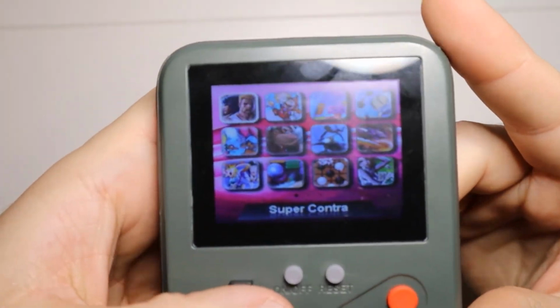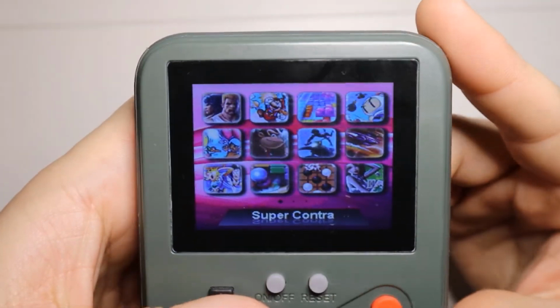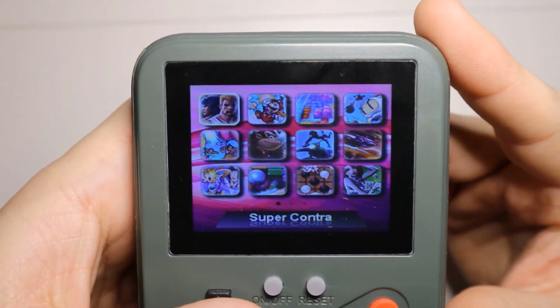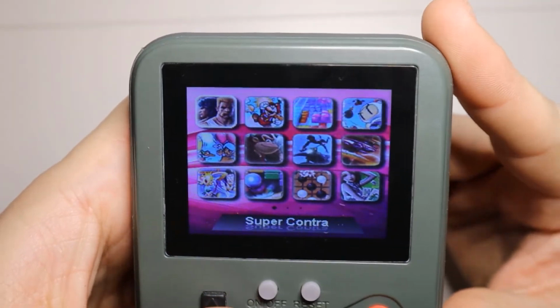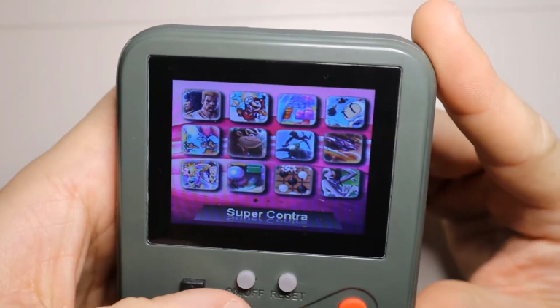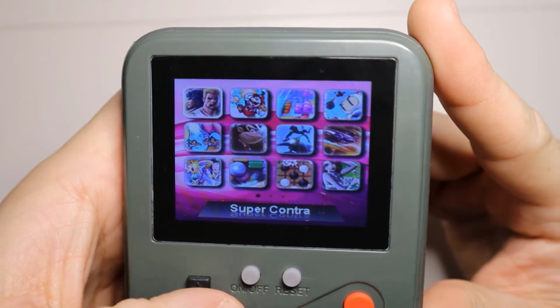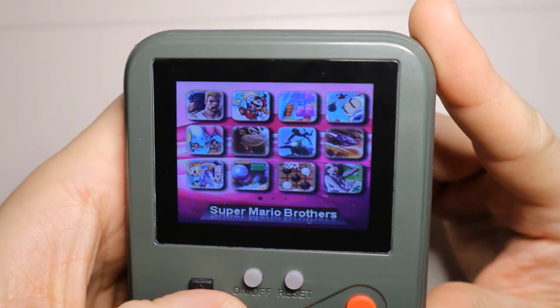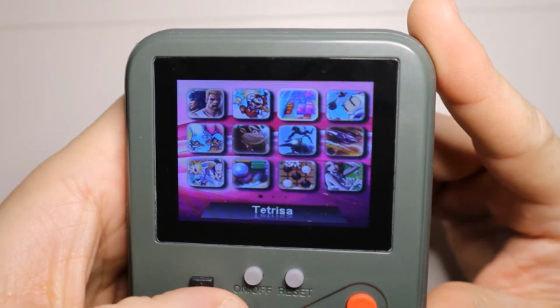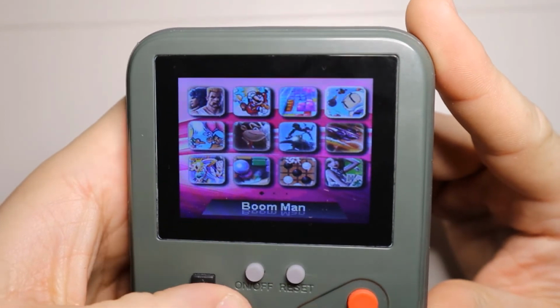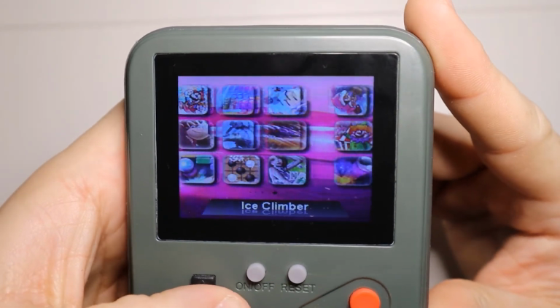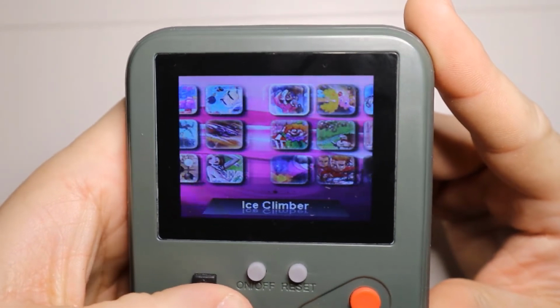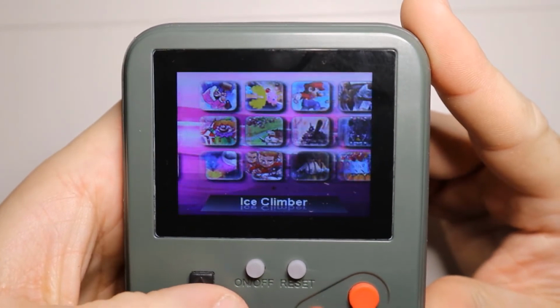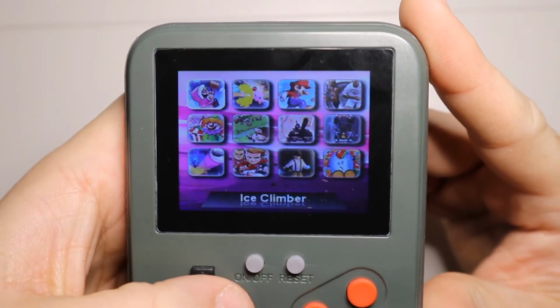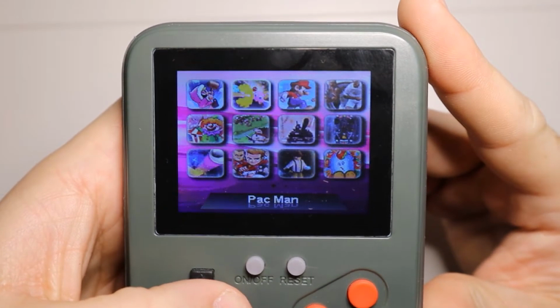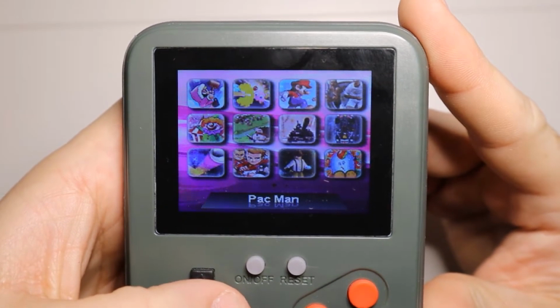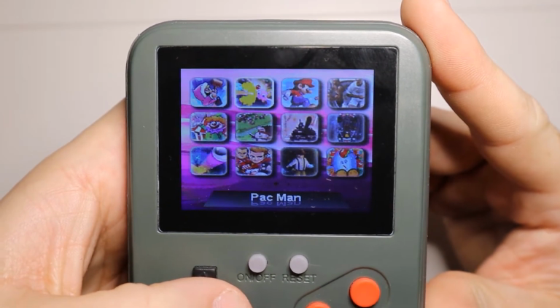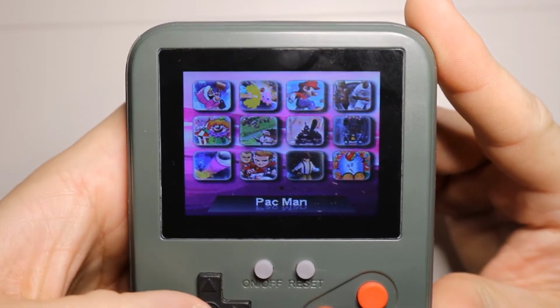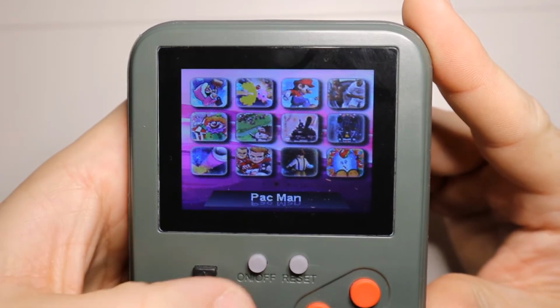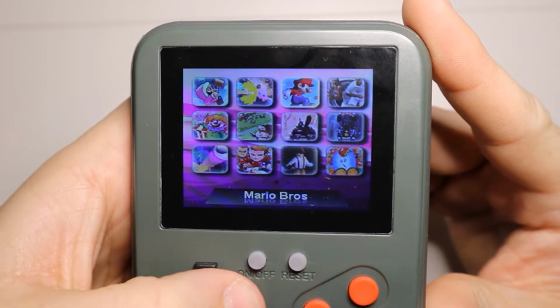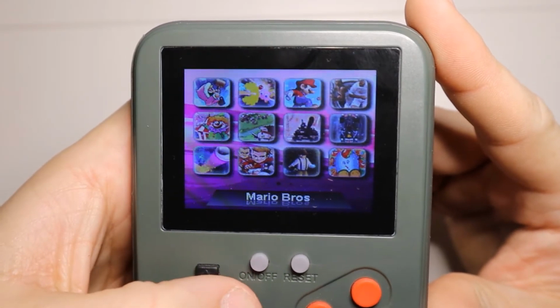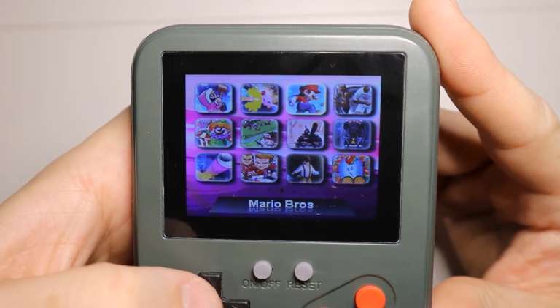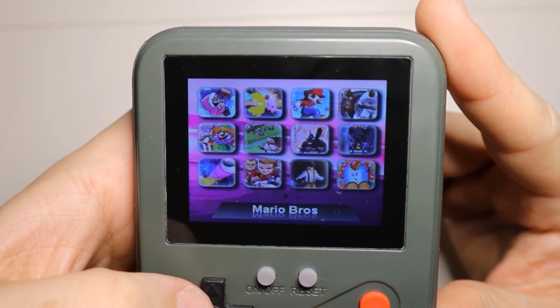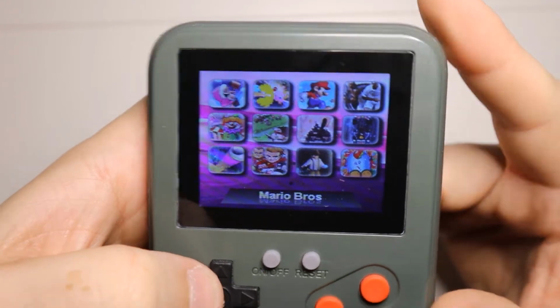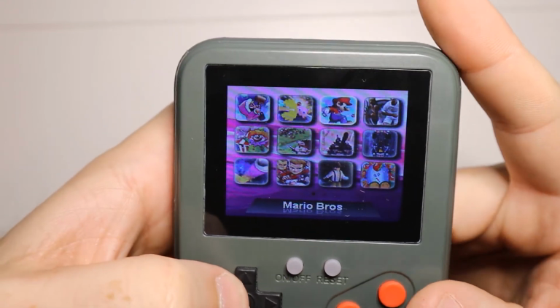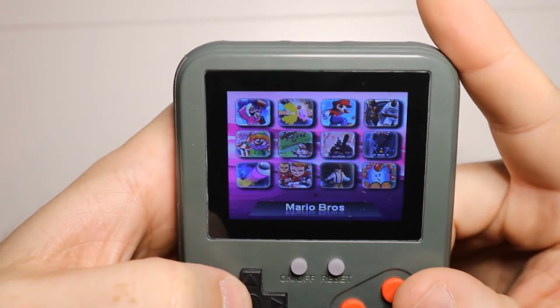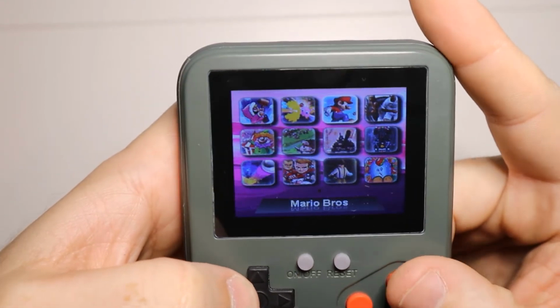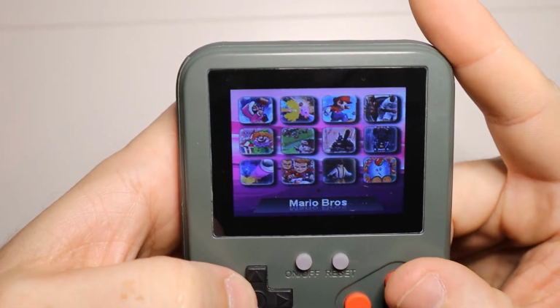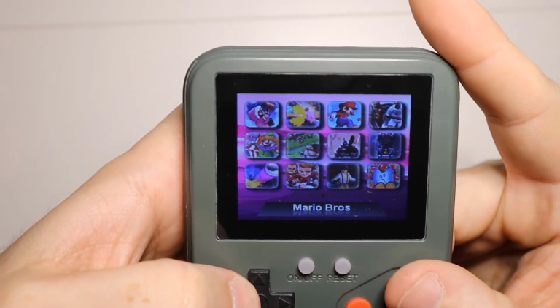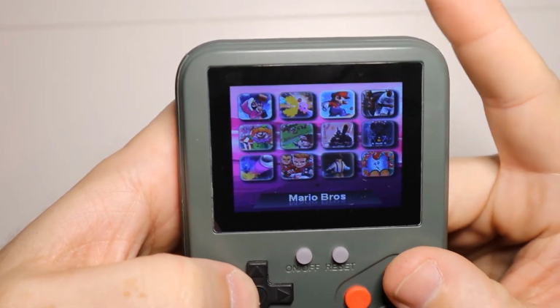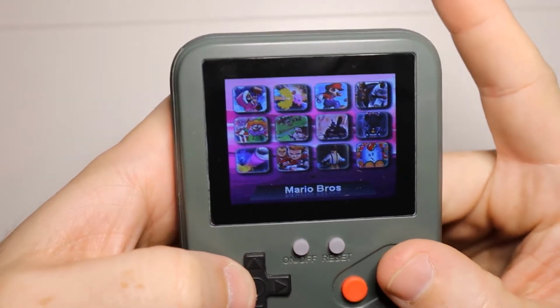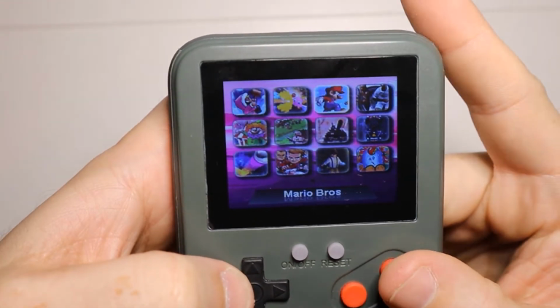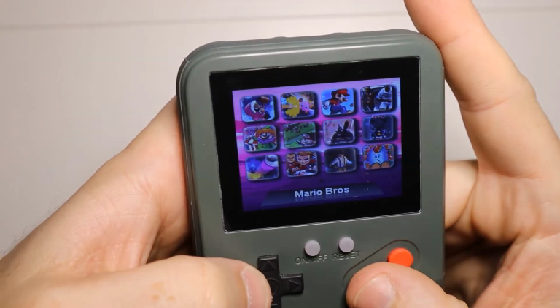There we go. As you can see, we have a few different games that we can play, which is kind of ridiculous that we can just kind of play these. So let's just go ahead.